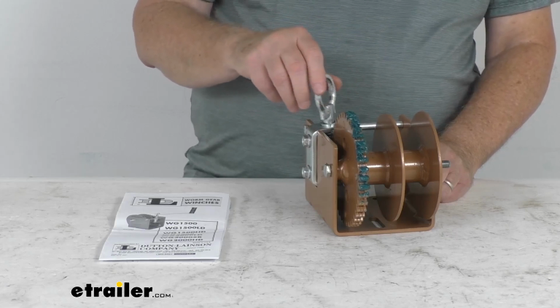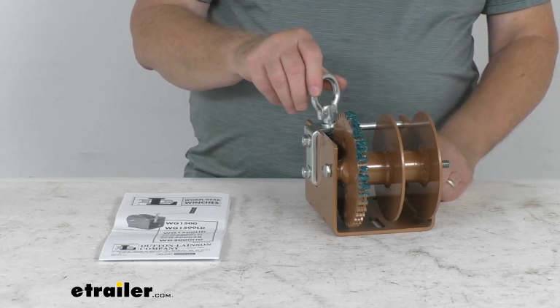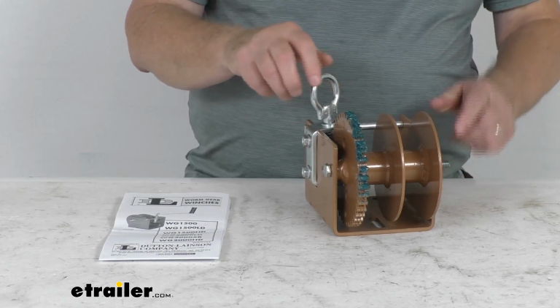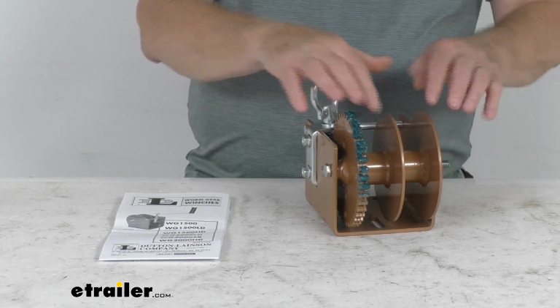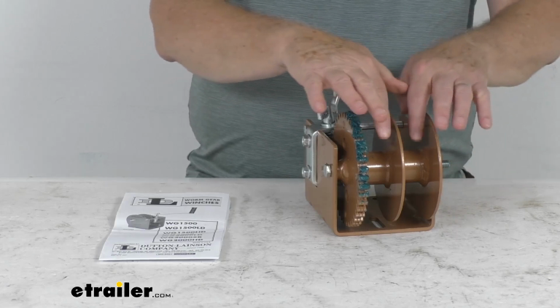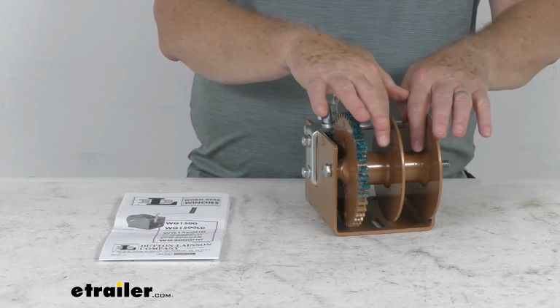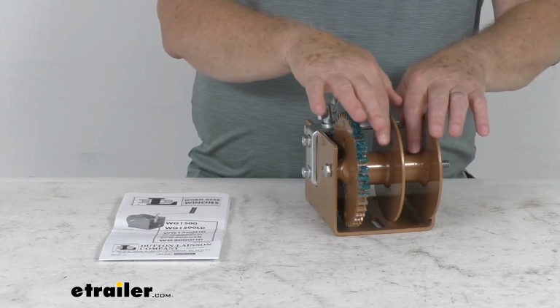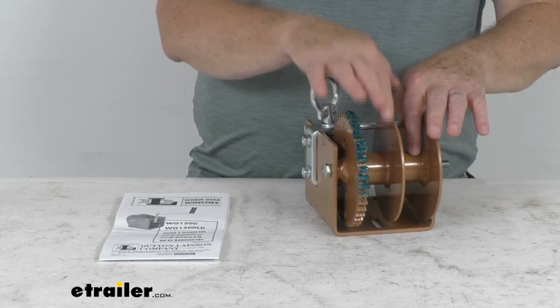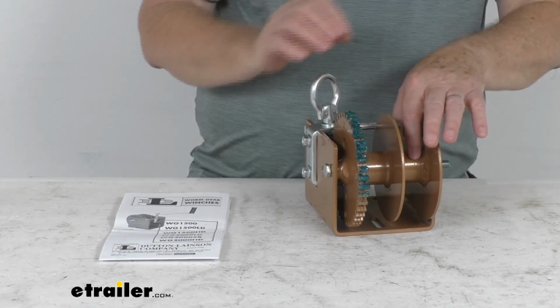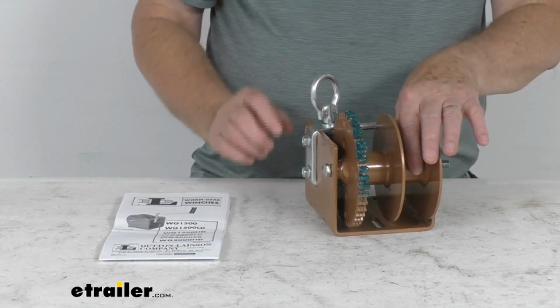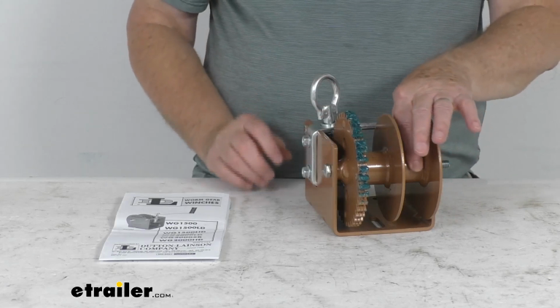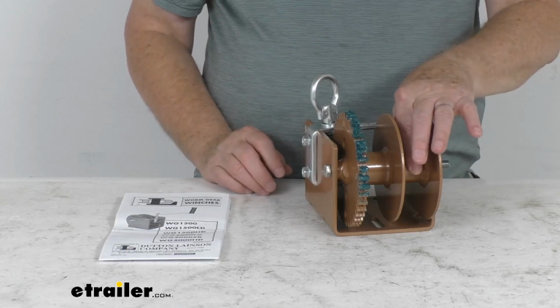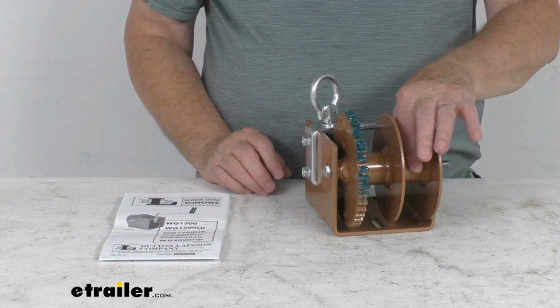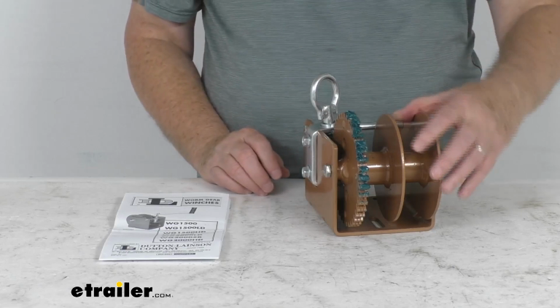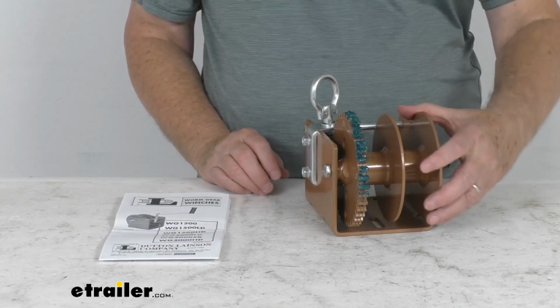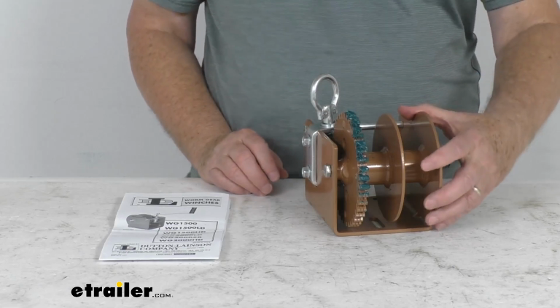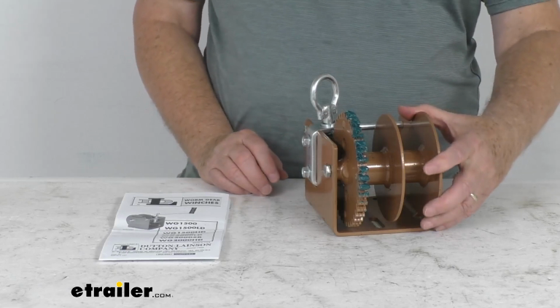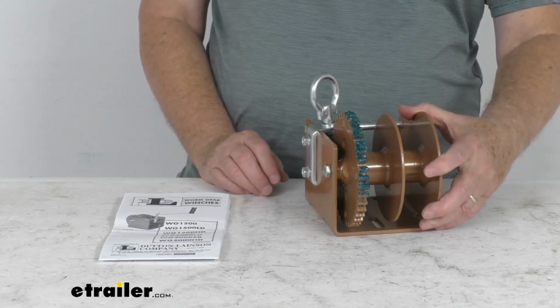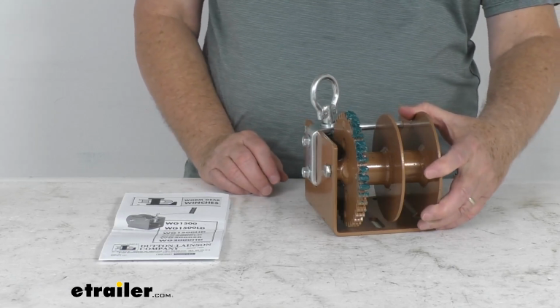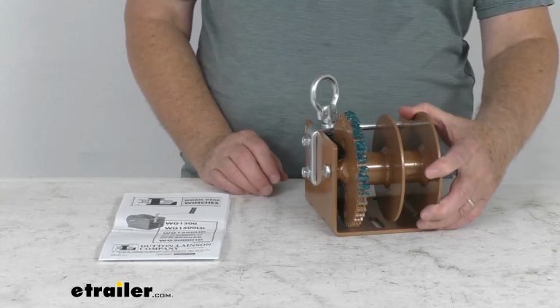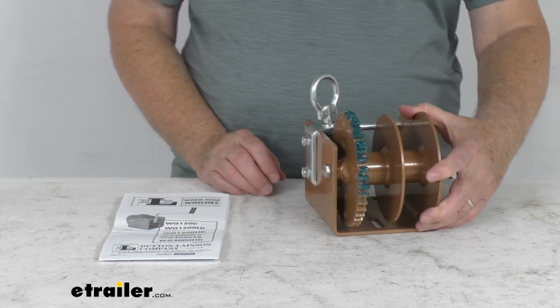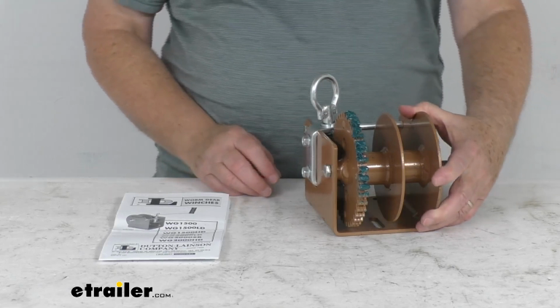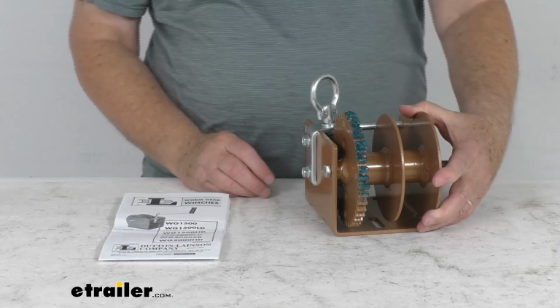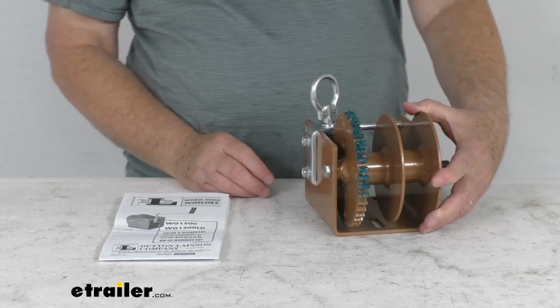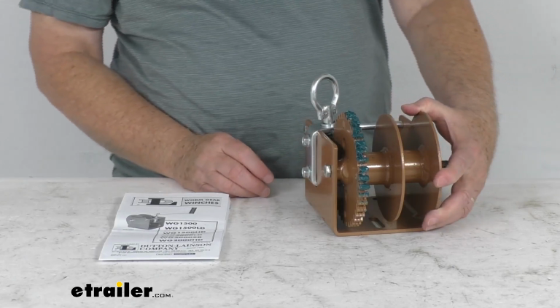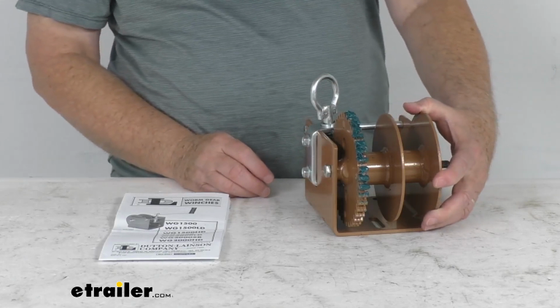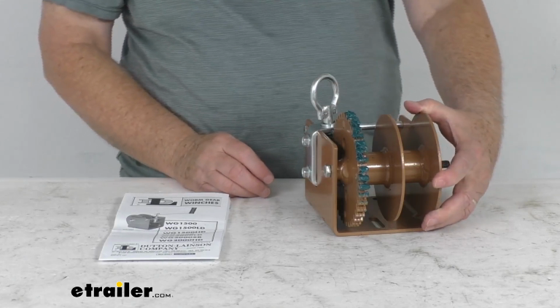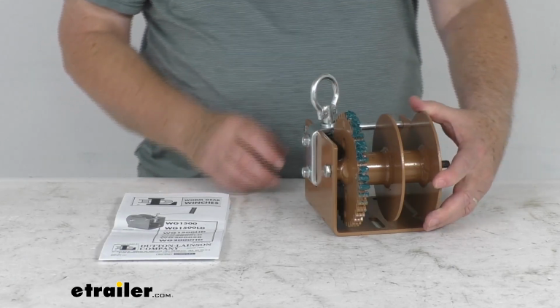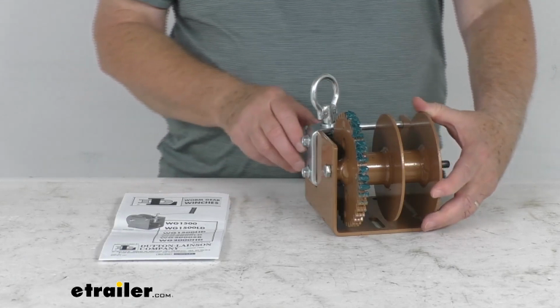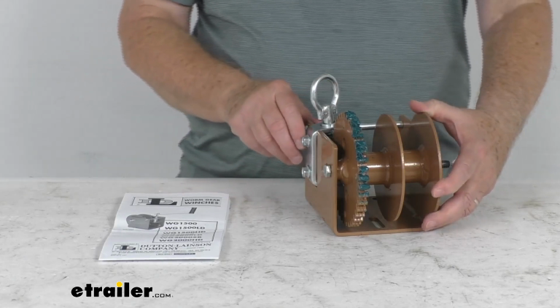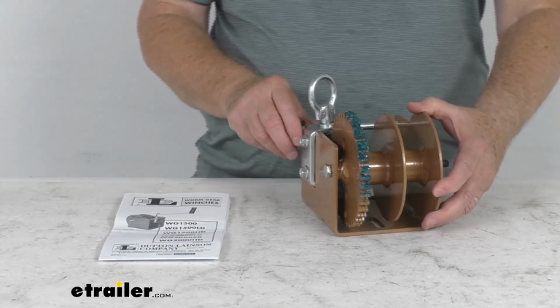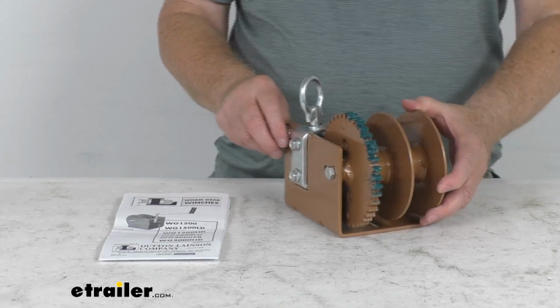It is a split reel design, which allows for simultaneous operation of two lines from opposite directions for greater versatility.